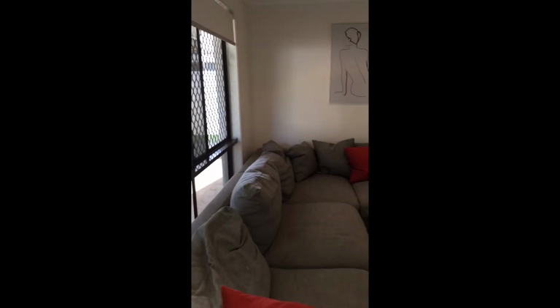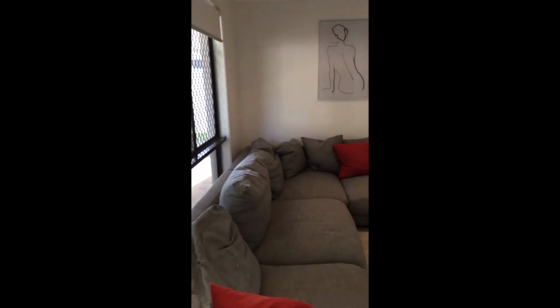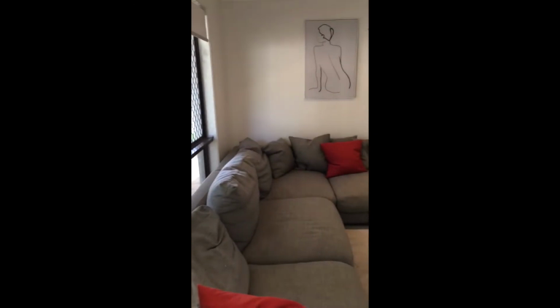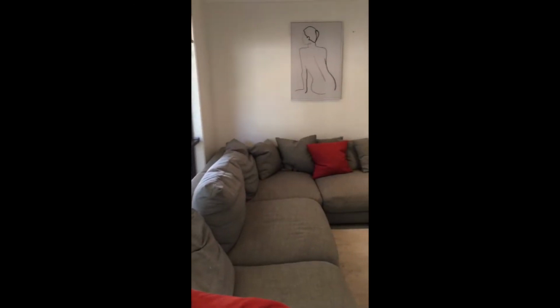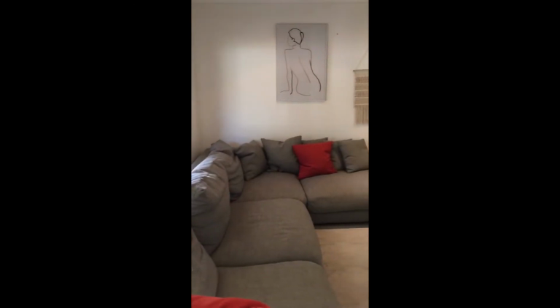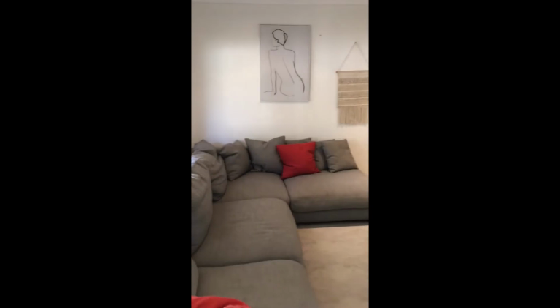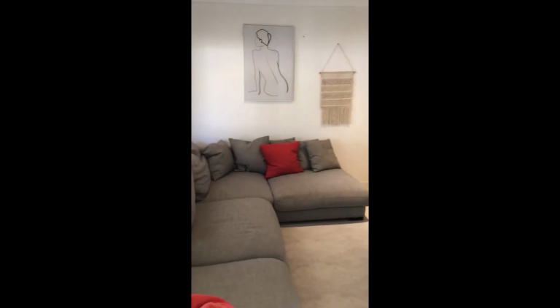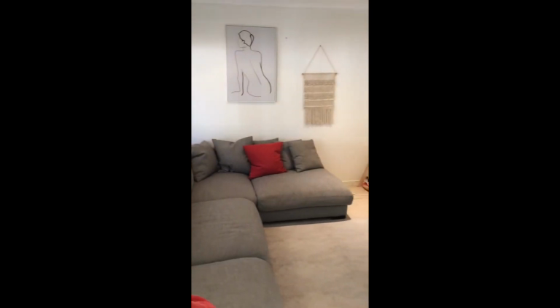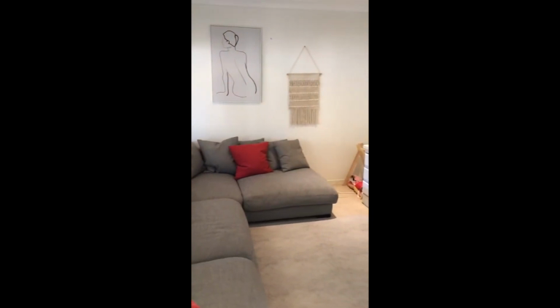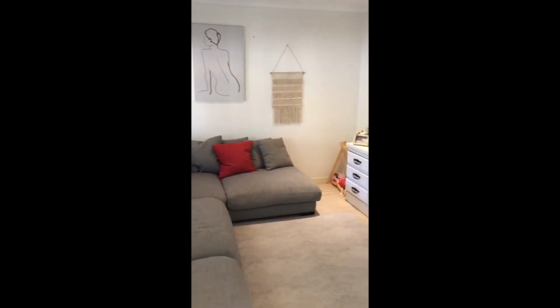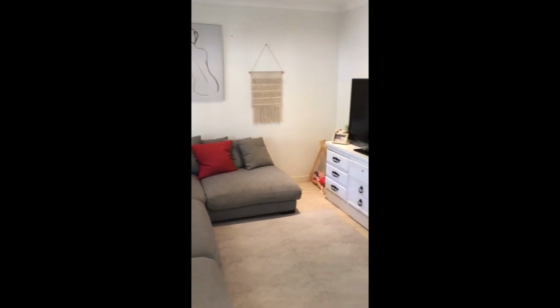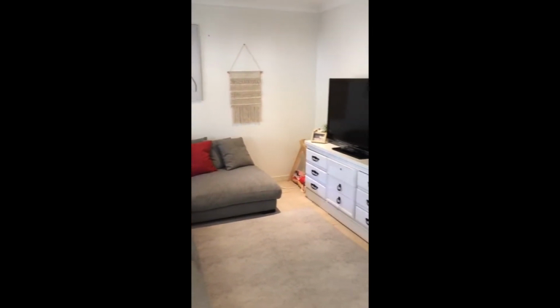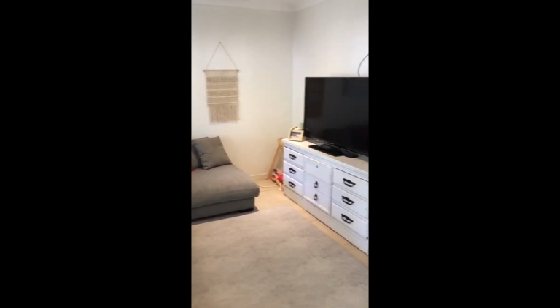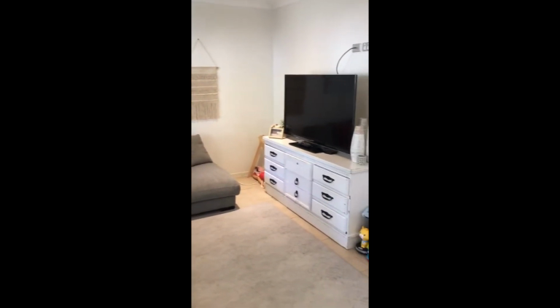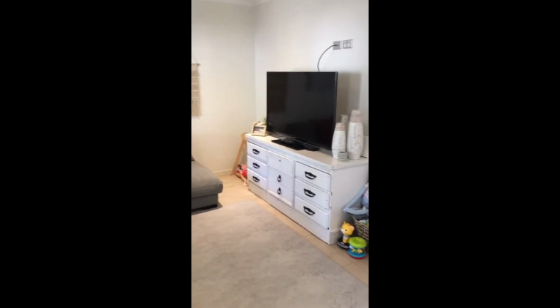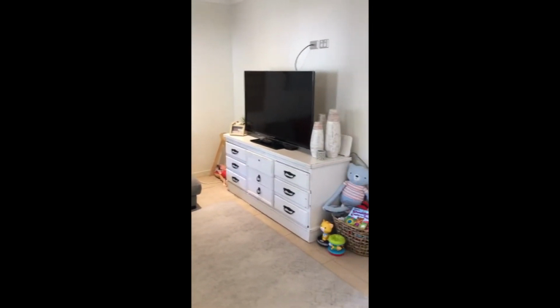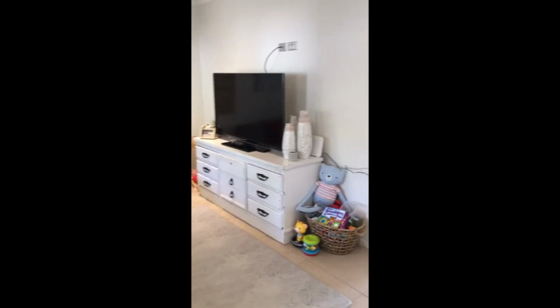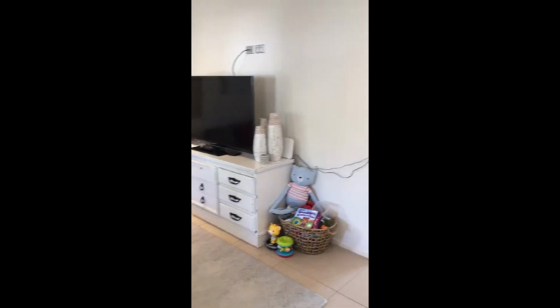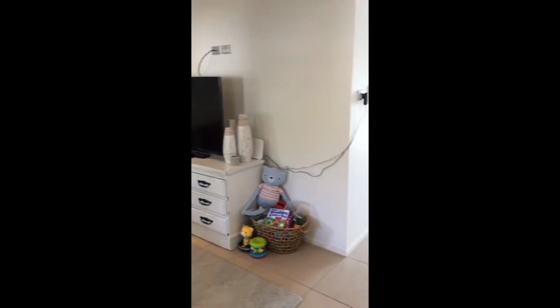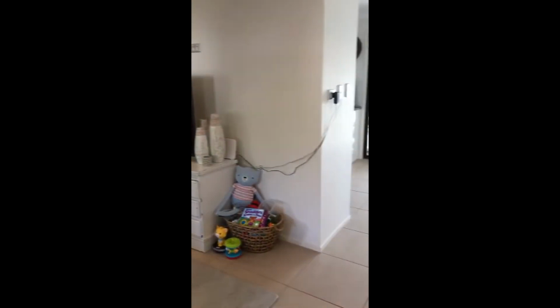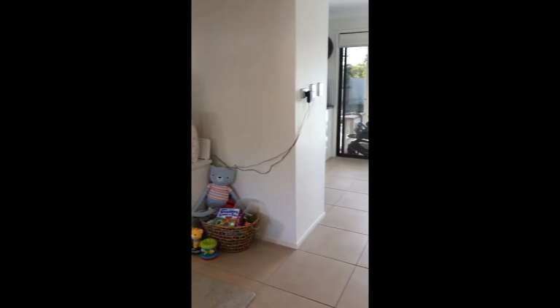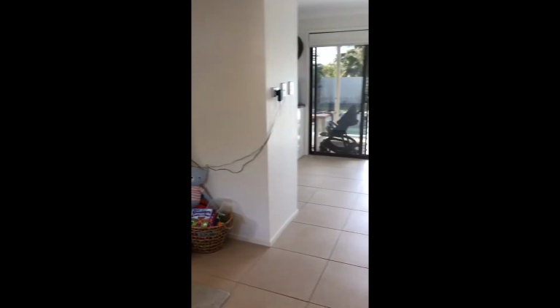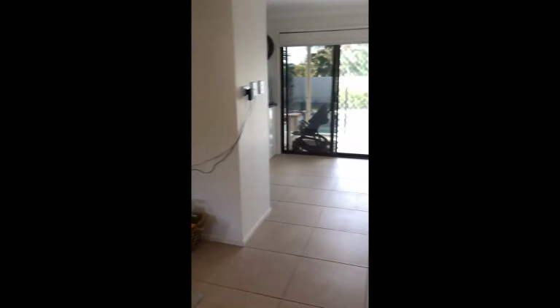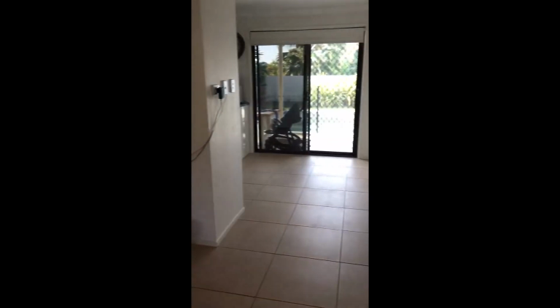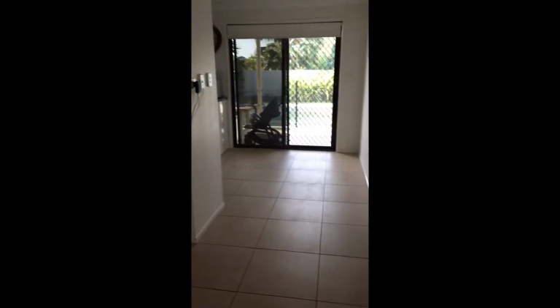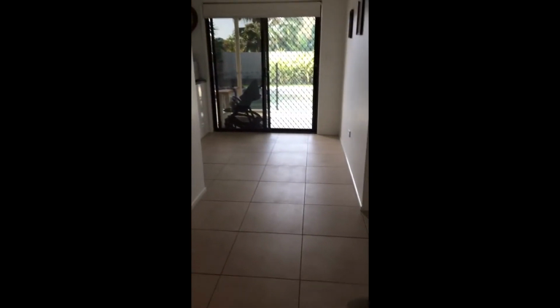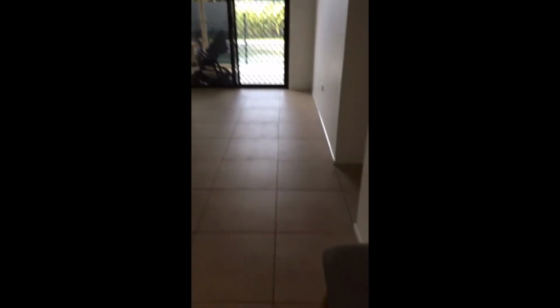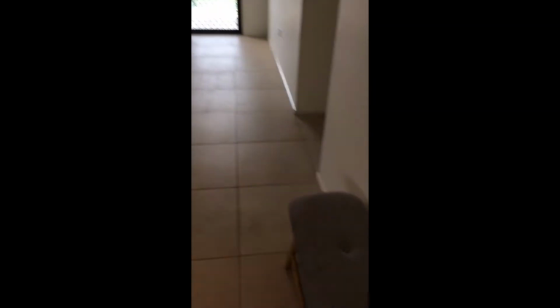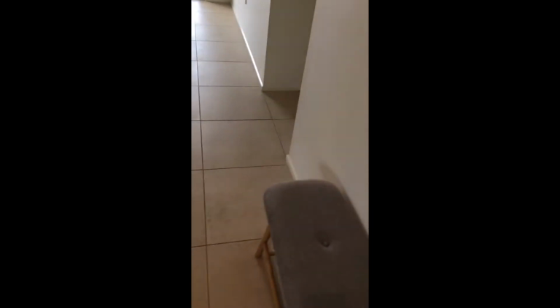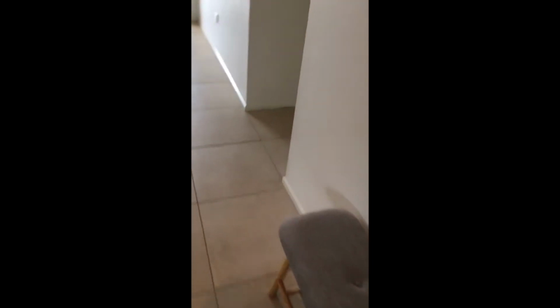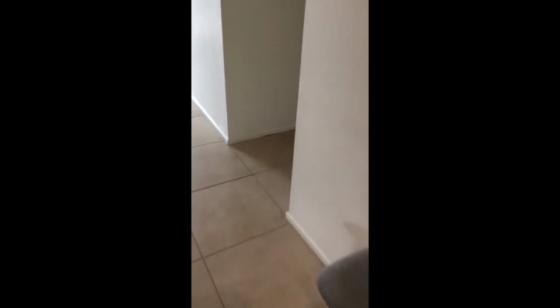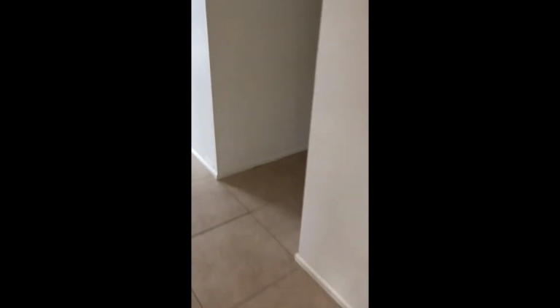Inside now, we've got the living room — very spacious. You can see you can fit such a big couch in, and we've got a TV point coming around into the hallway.